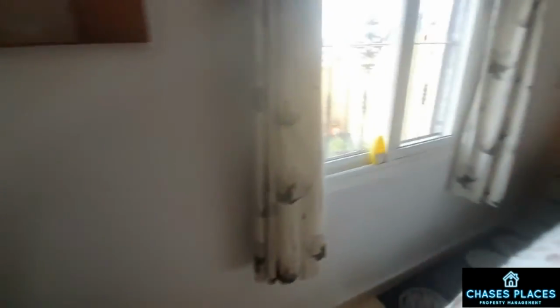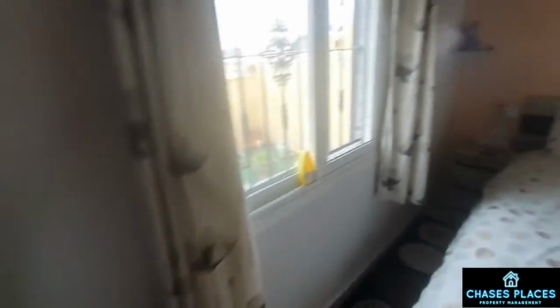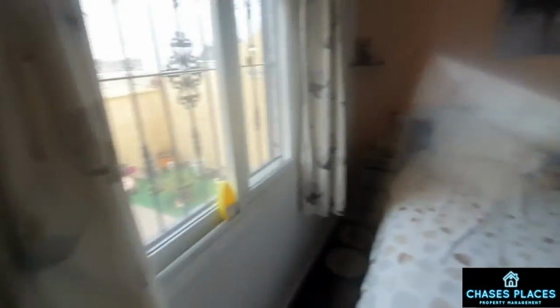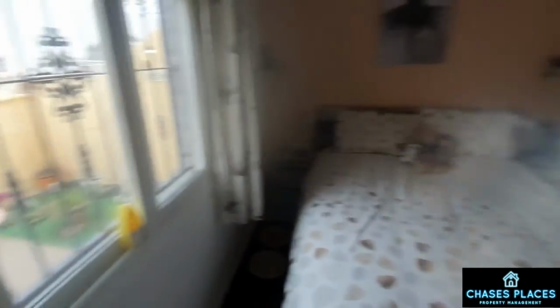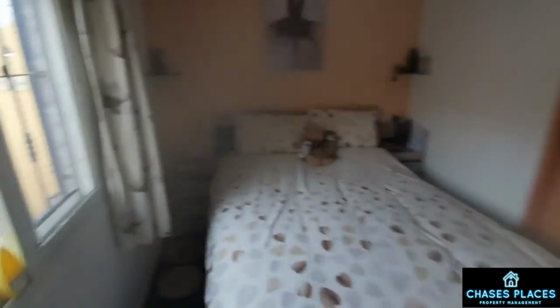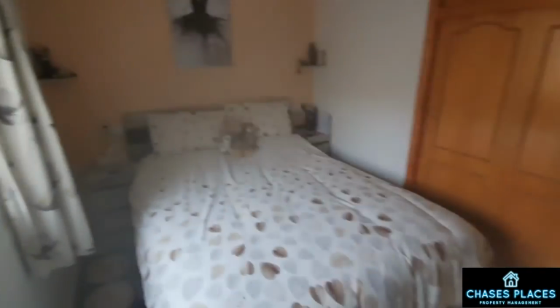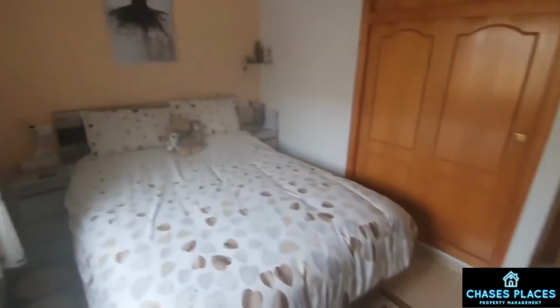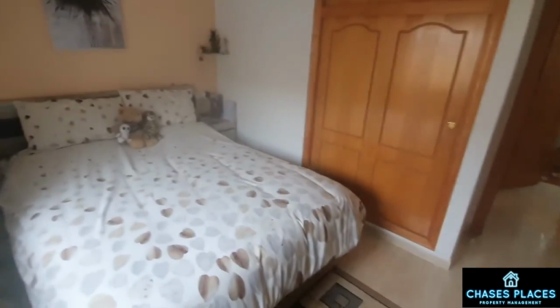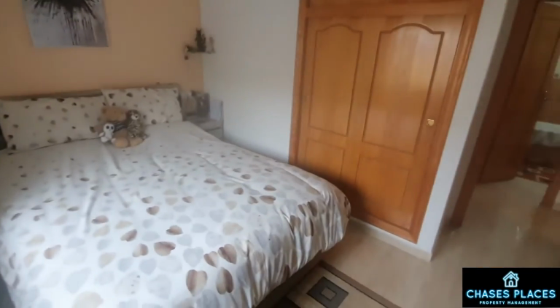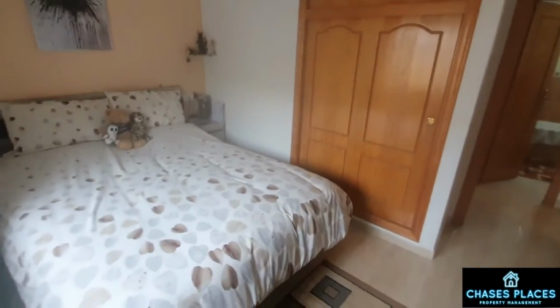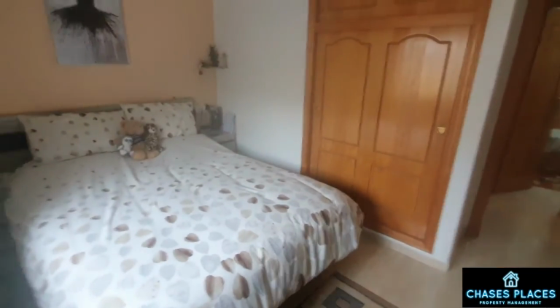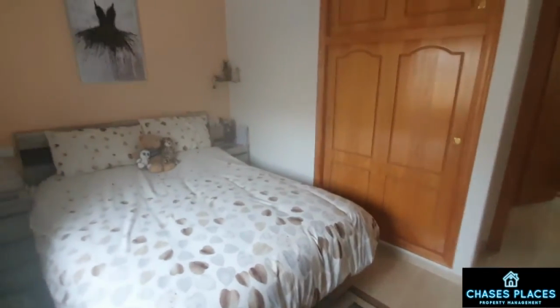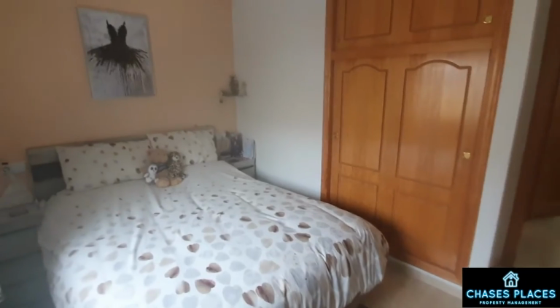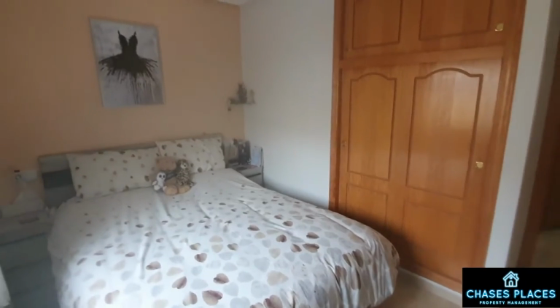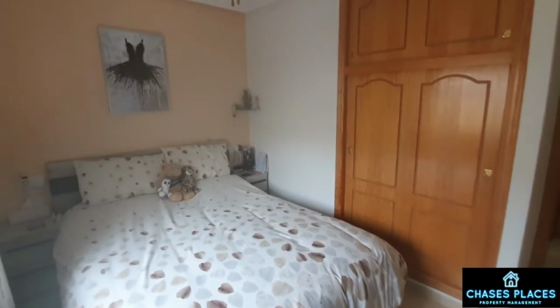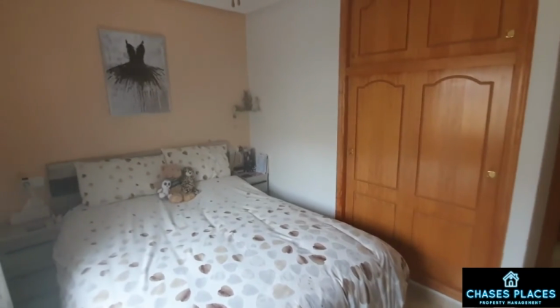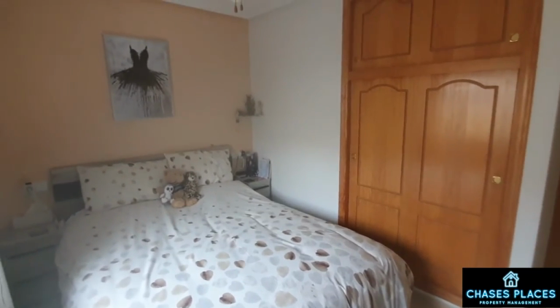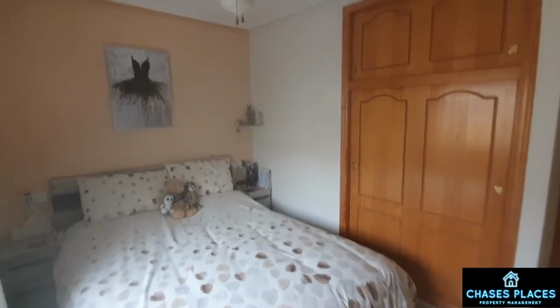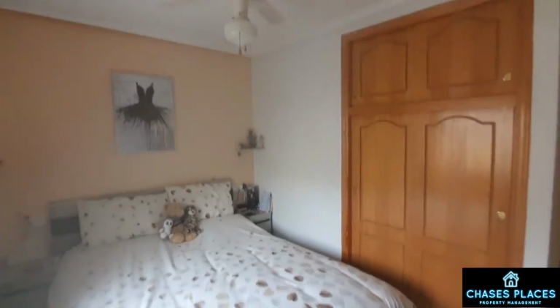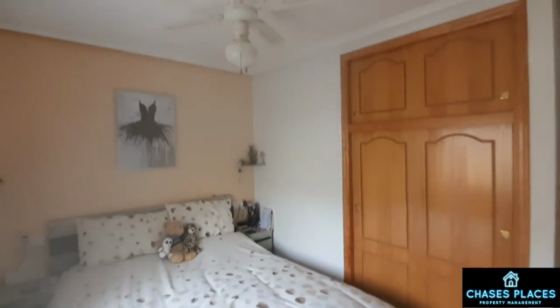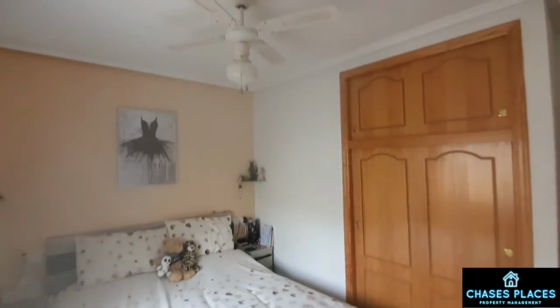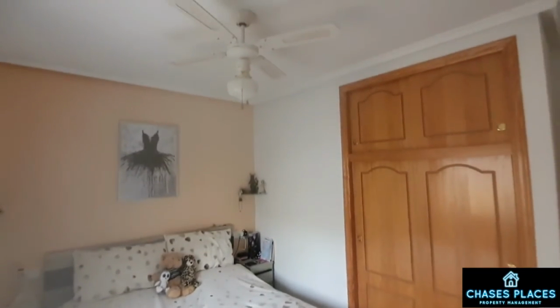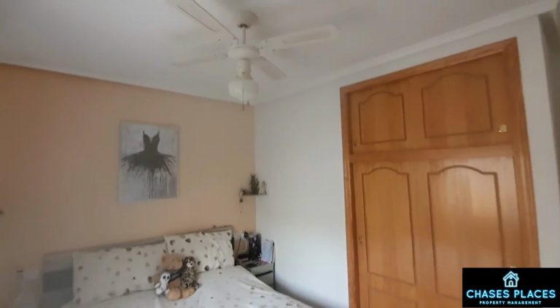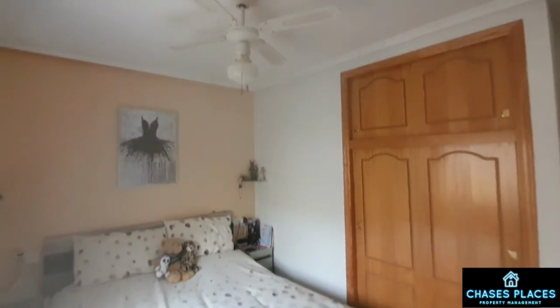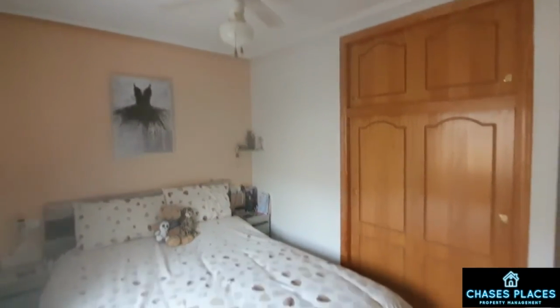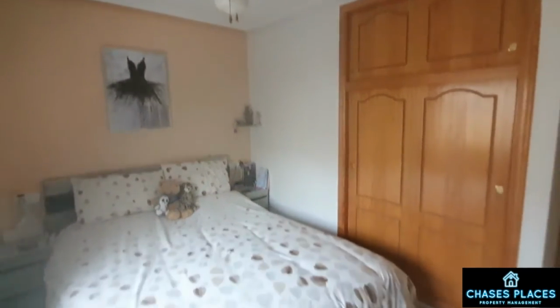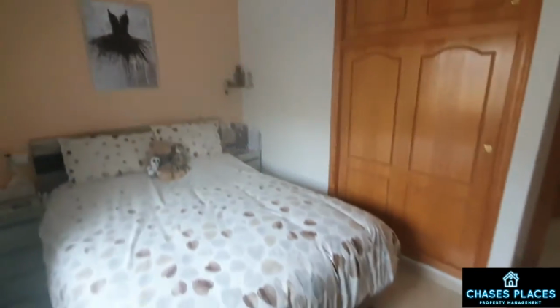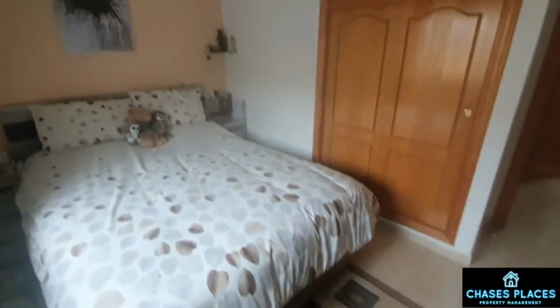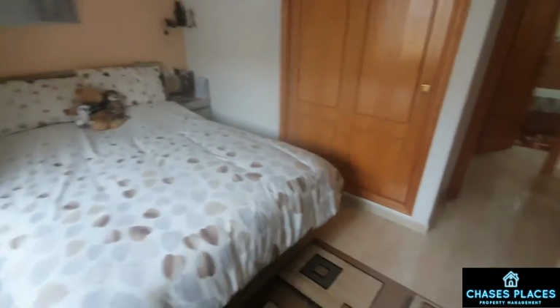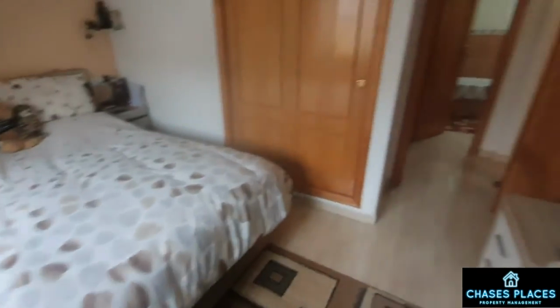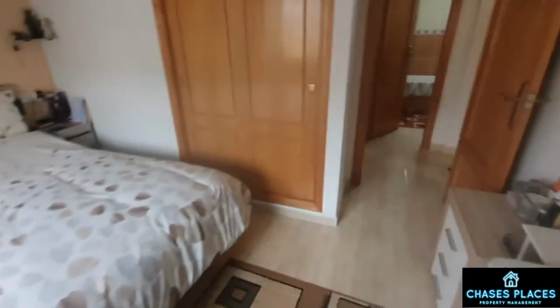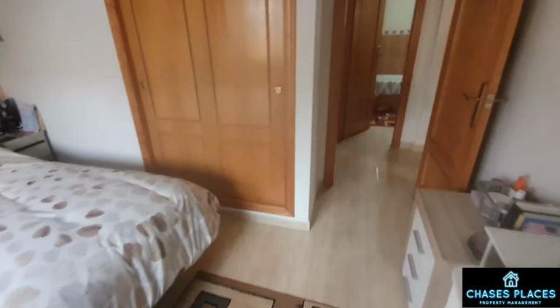Opposite that you have your master bedroom — again a large double bedroom to the front, with a built-in wardrobe, fly screens on the front window, and a large ceiling fan.